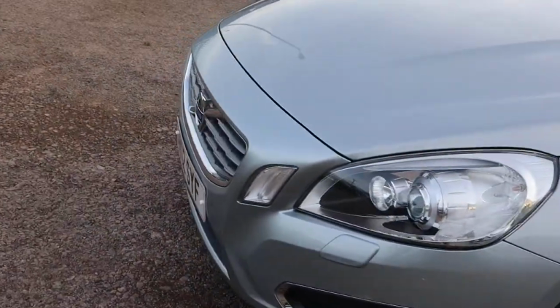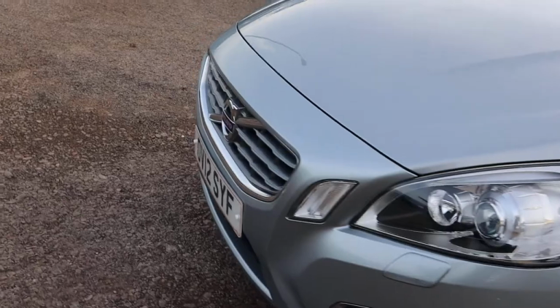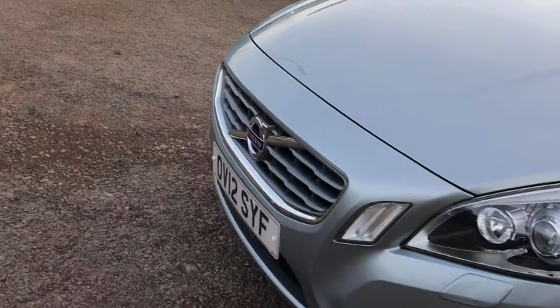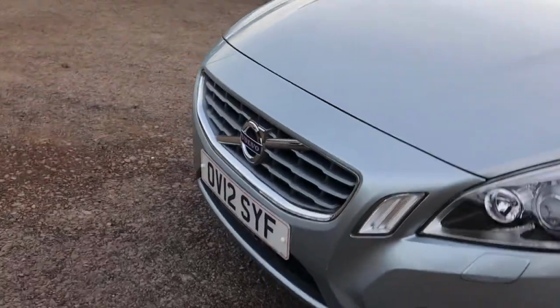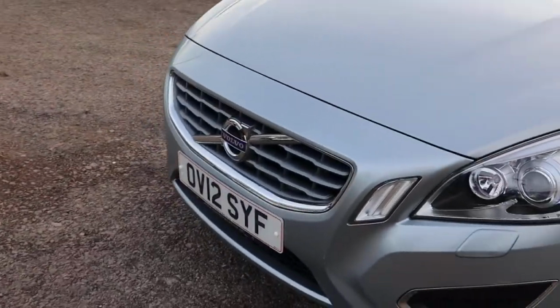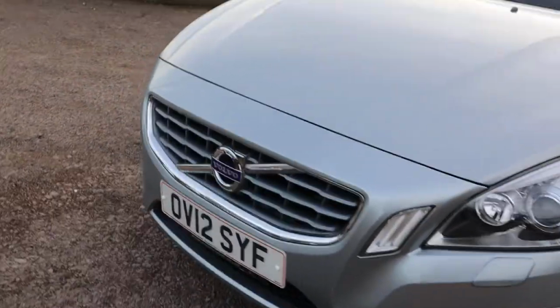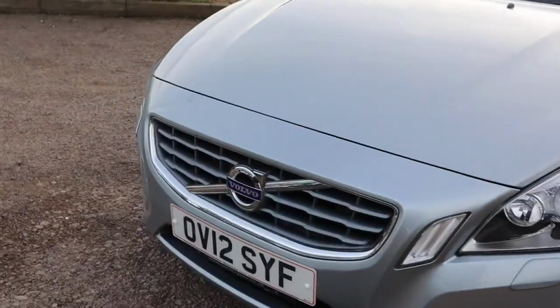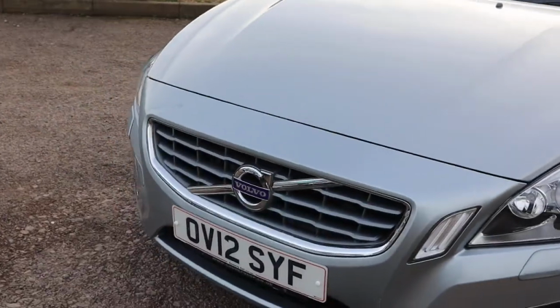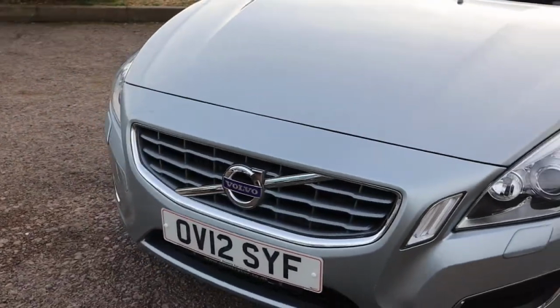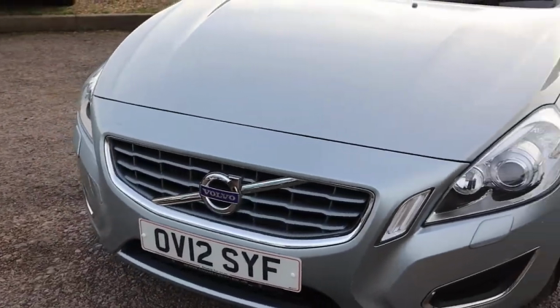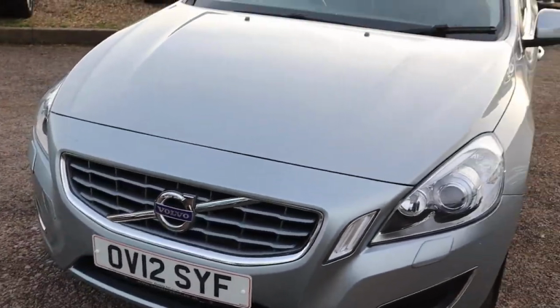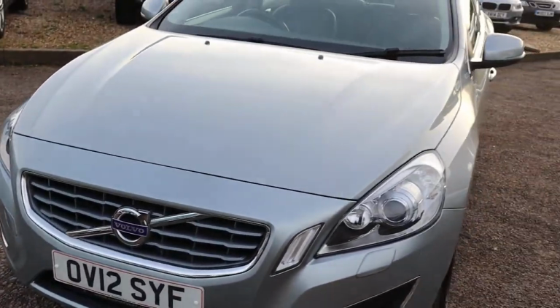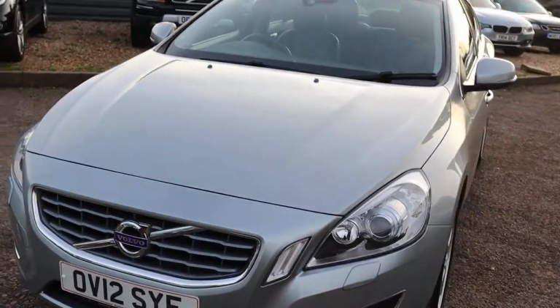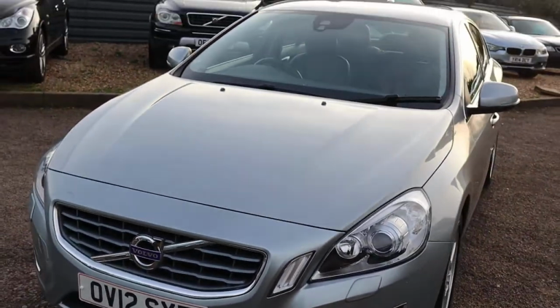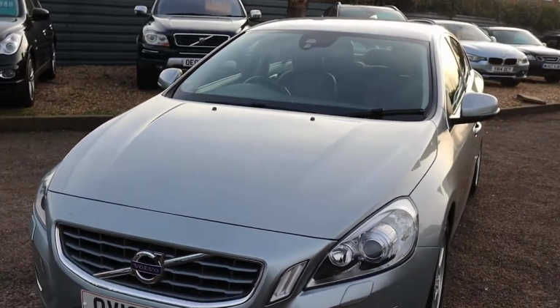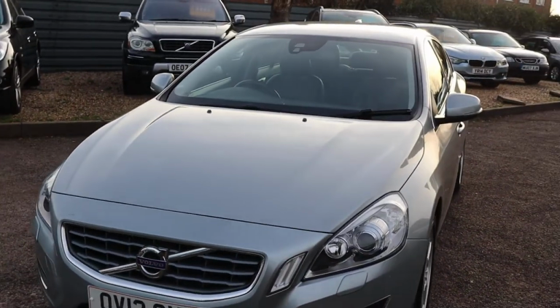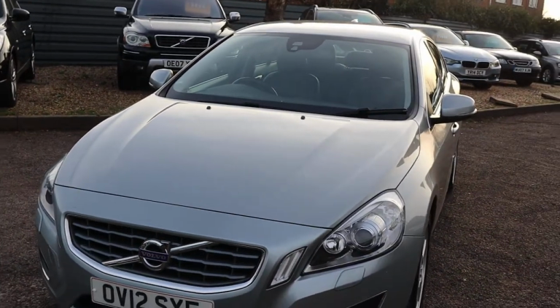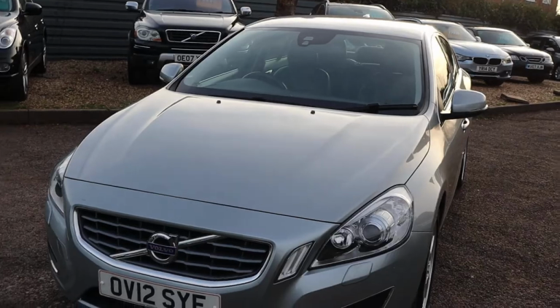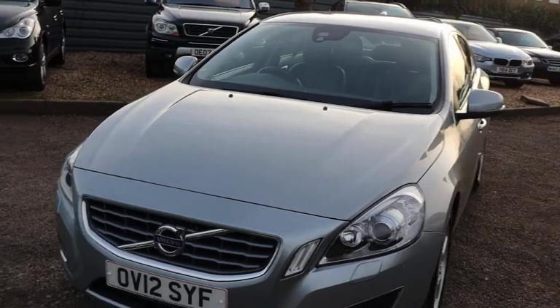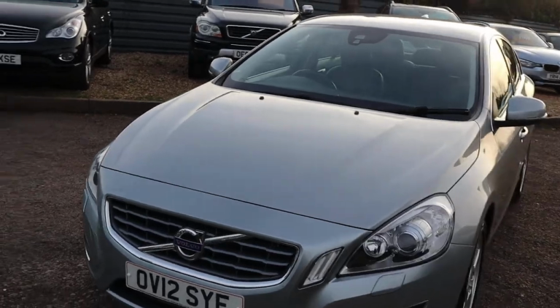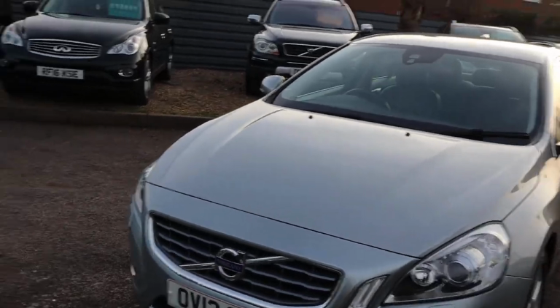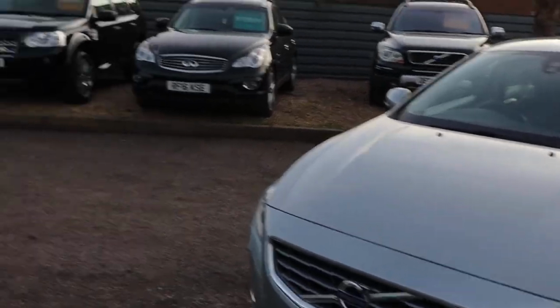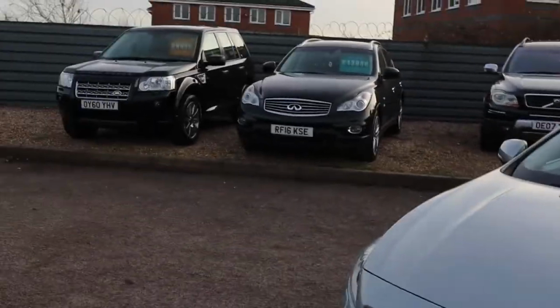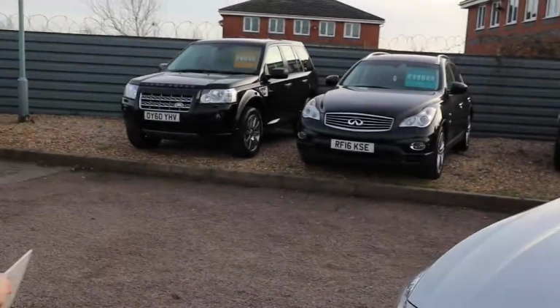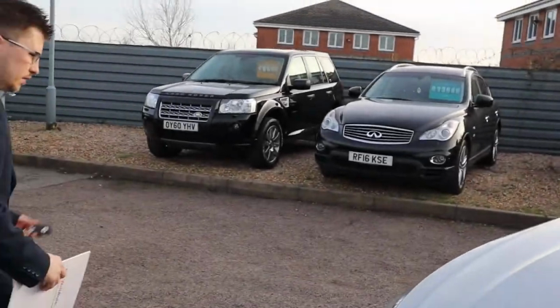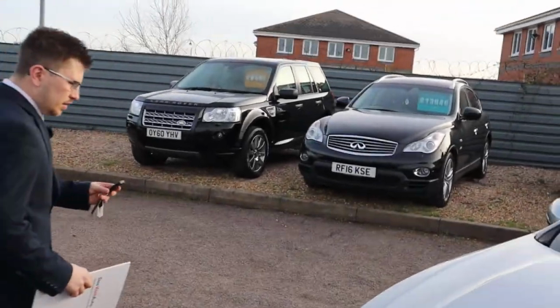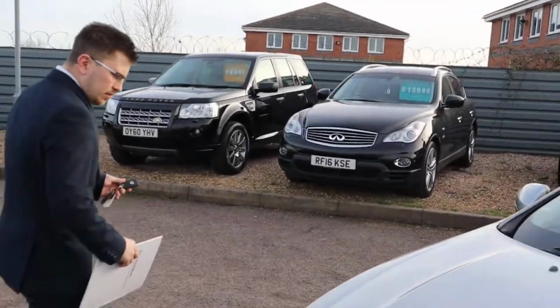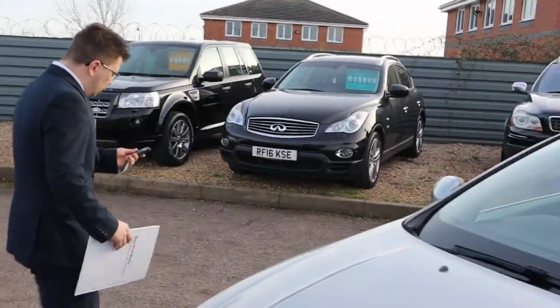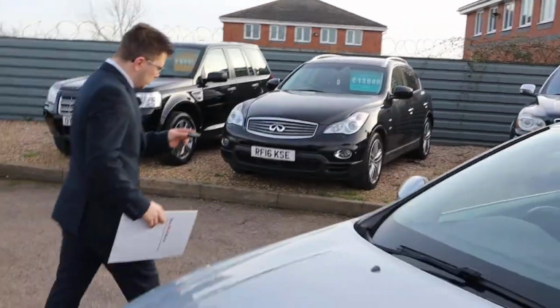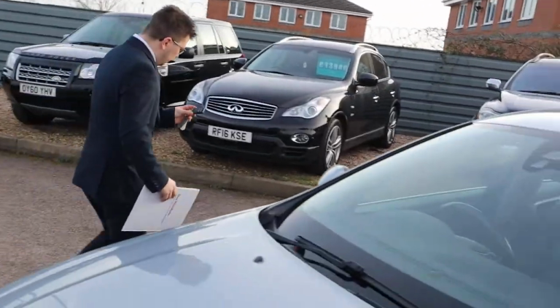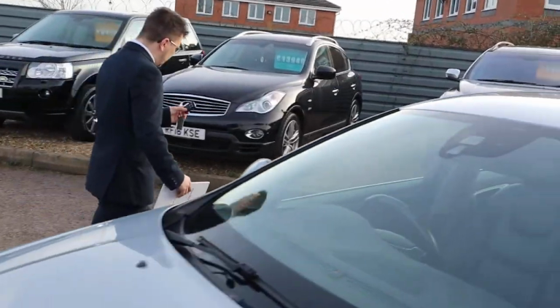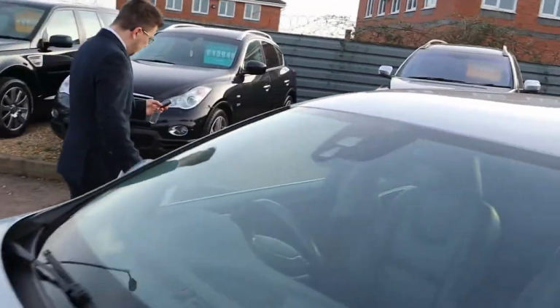The front of the car is equally beautiful. Moving our way round to the back of the car — and a rather gorgeous looking key as well.